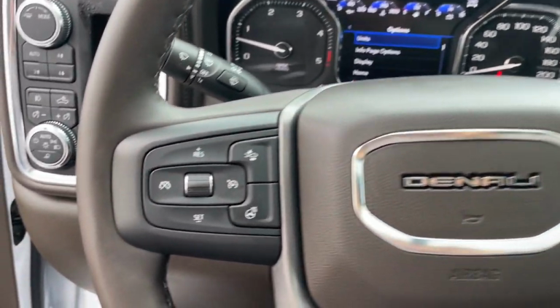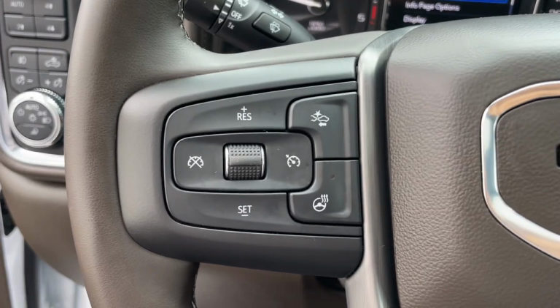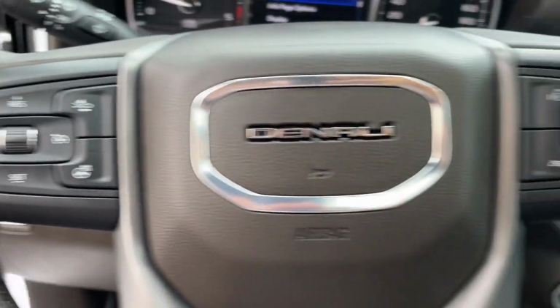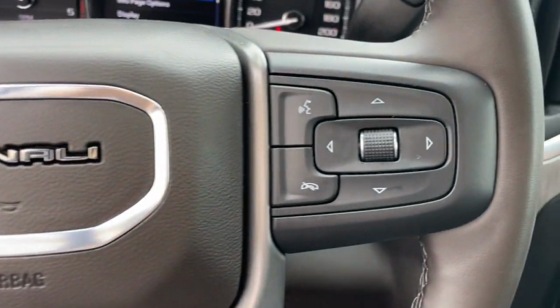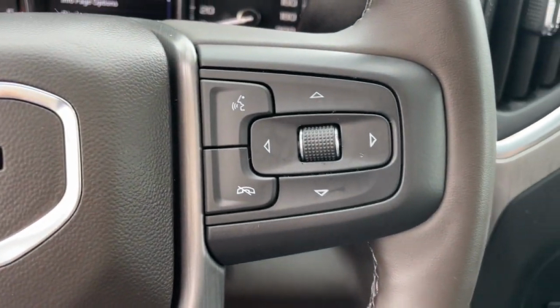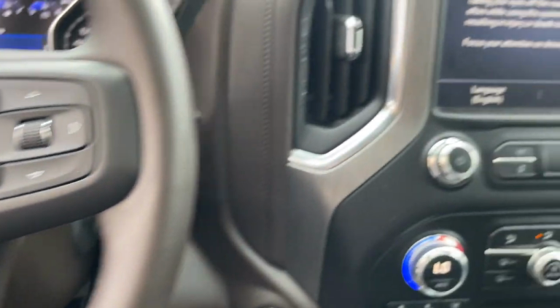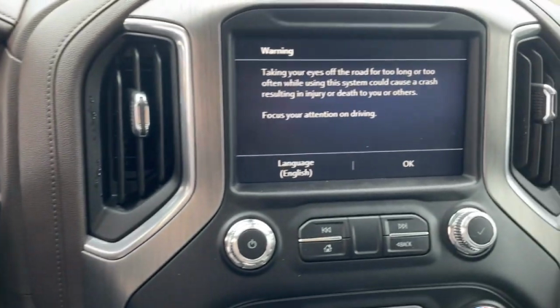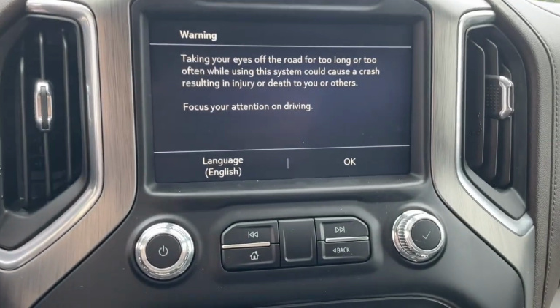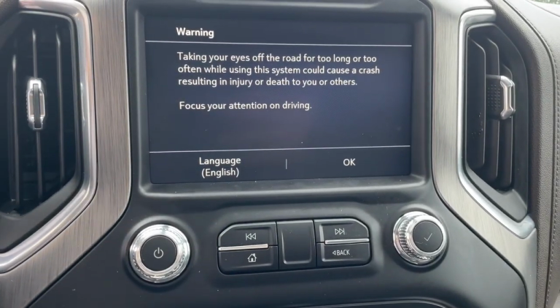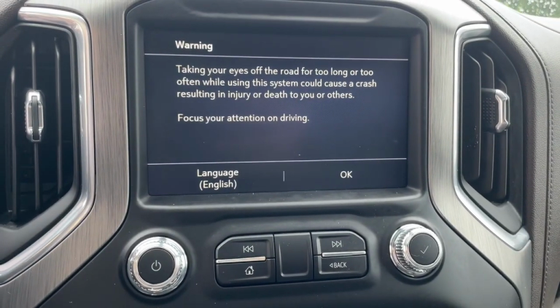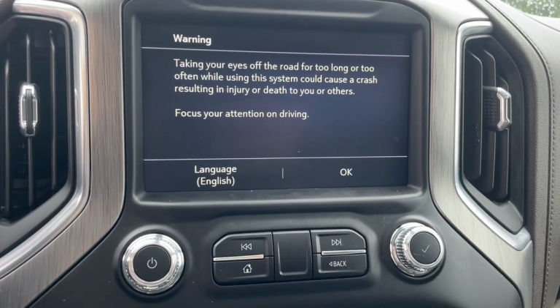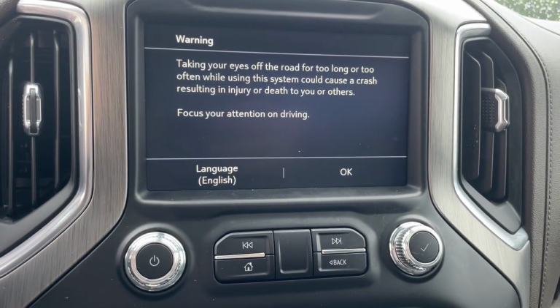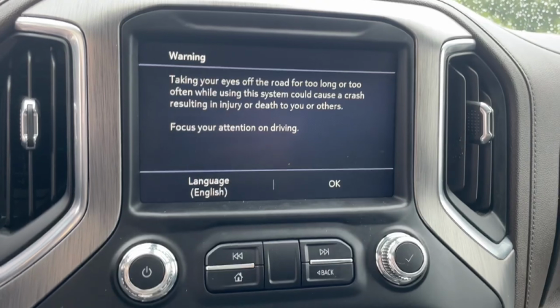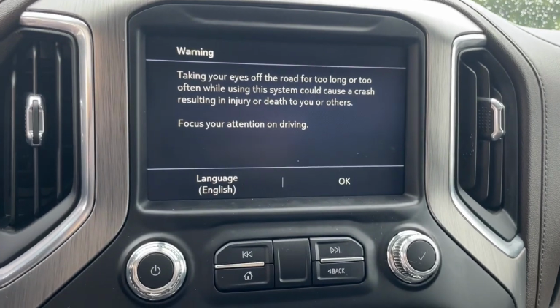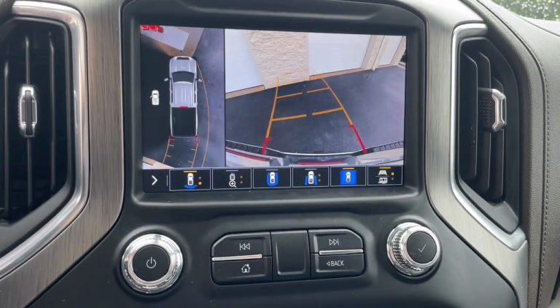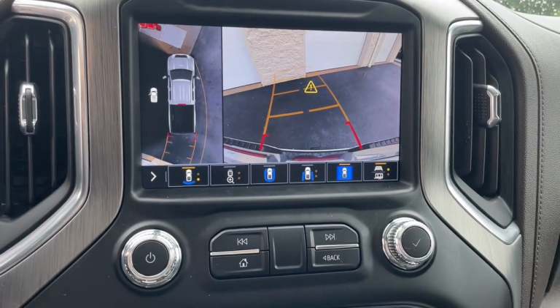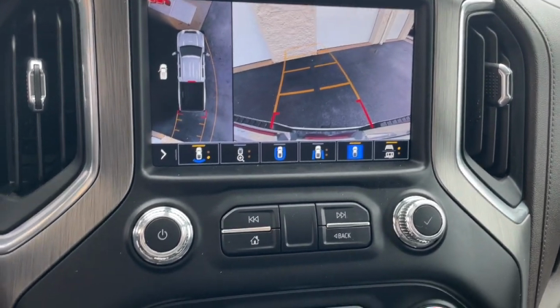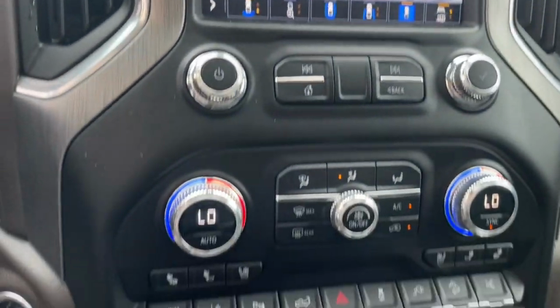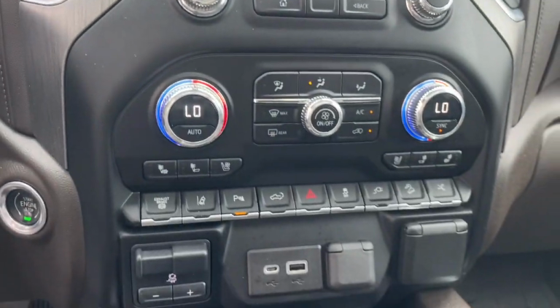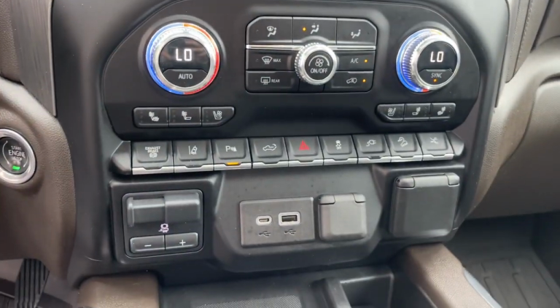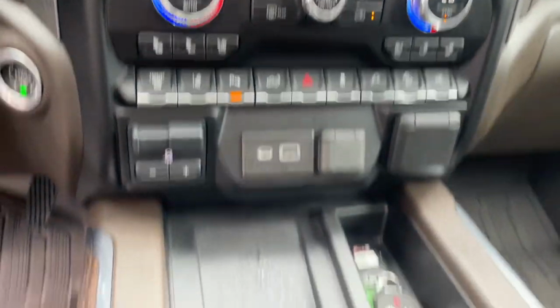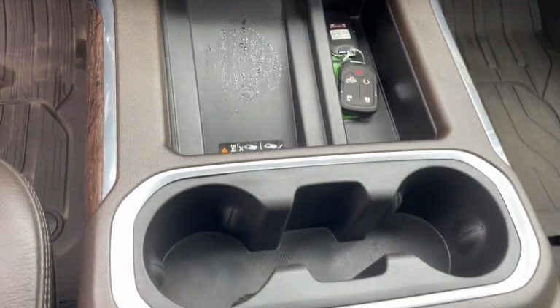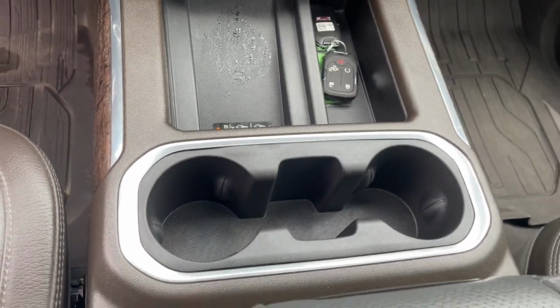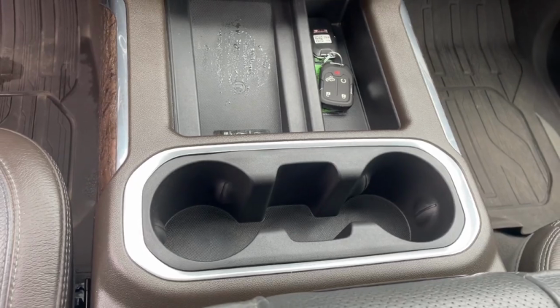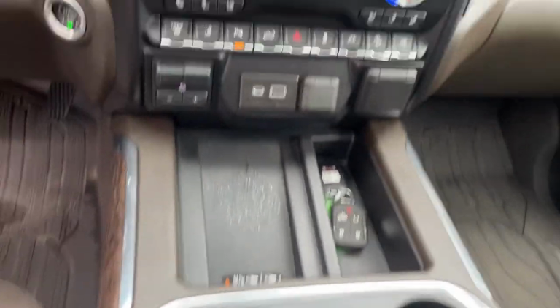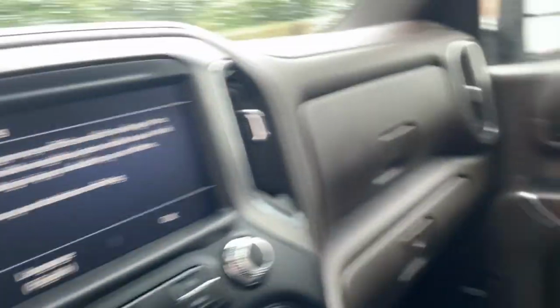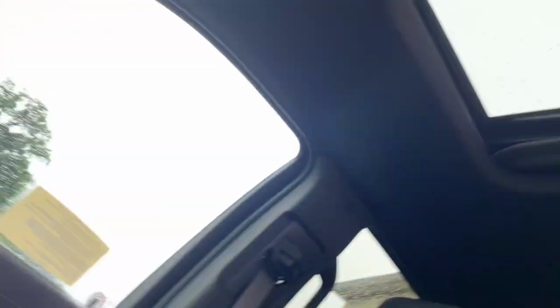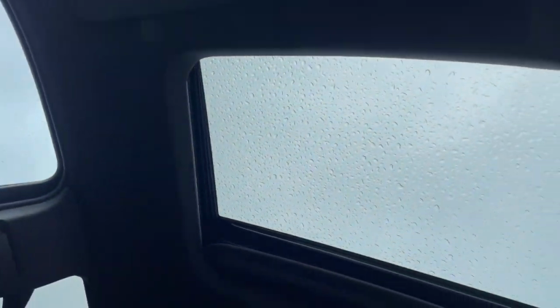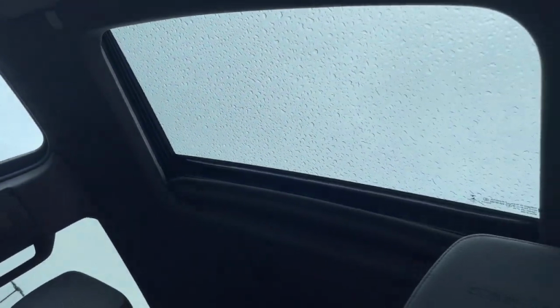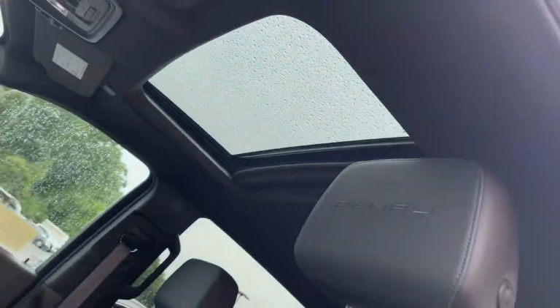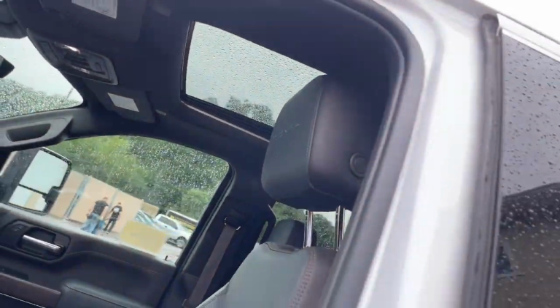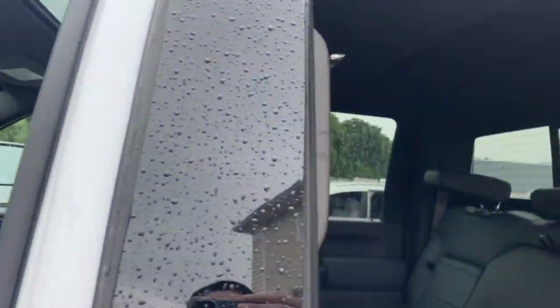Heated steering wheel. Head-up display. Apple CarPlay and/or Android Auto. Intelligent auto on-off high beams. Pre-collision system. Wireless charging station. Lane departure warning. Navigation system. Sun moonroof. Heated driver's seat.